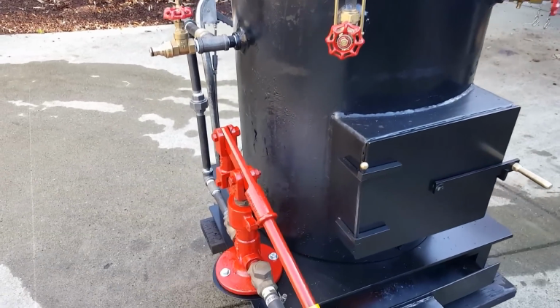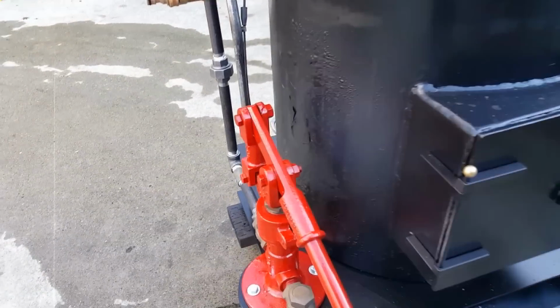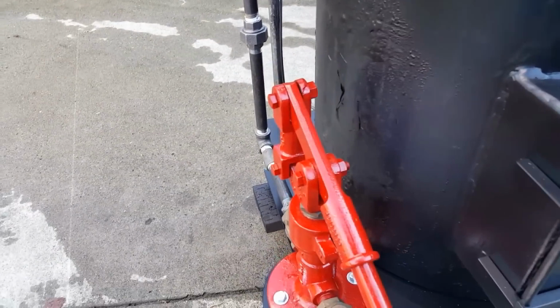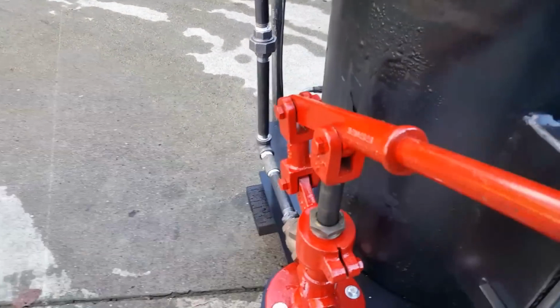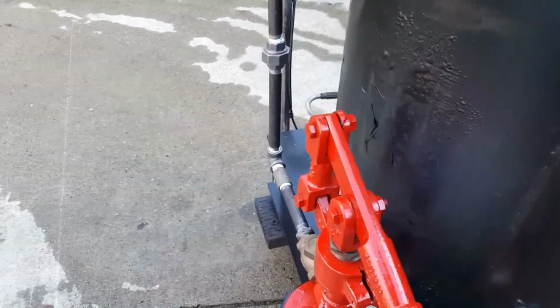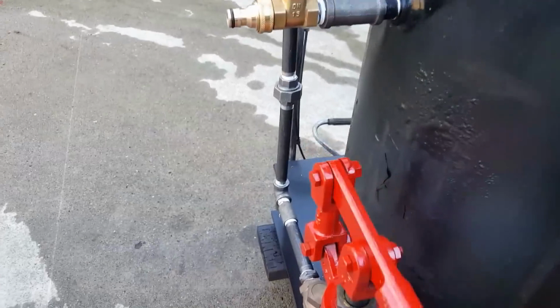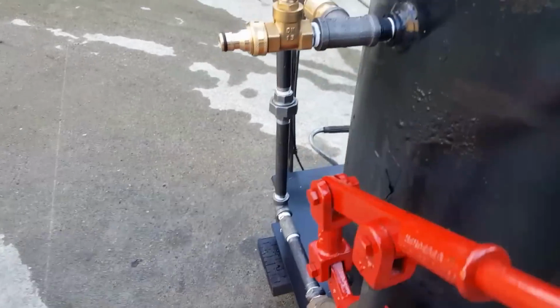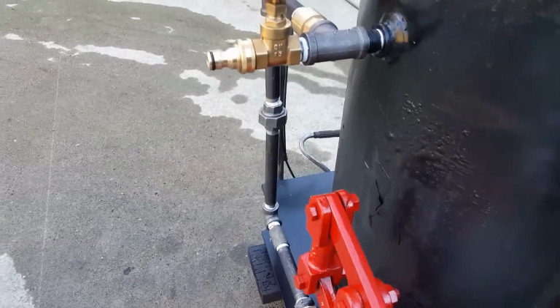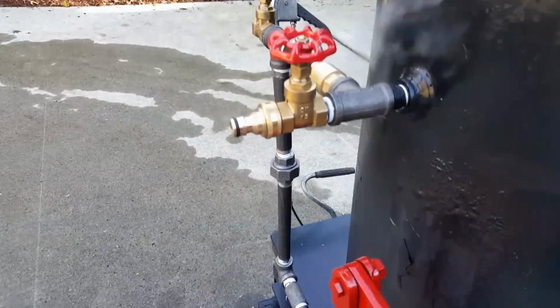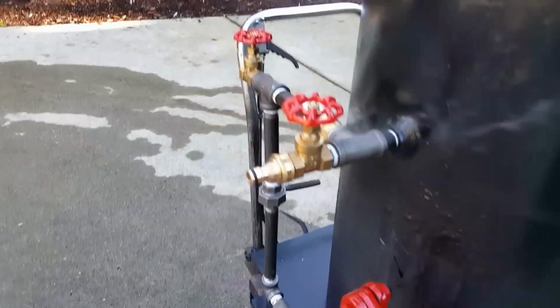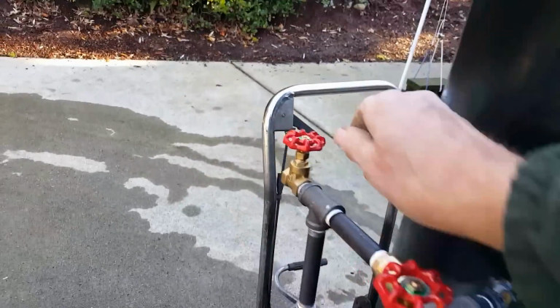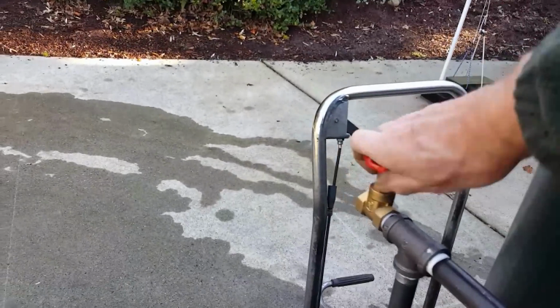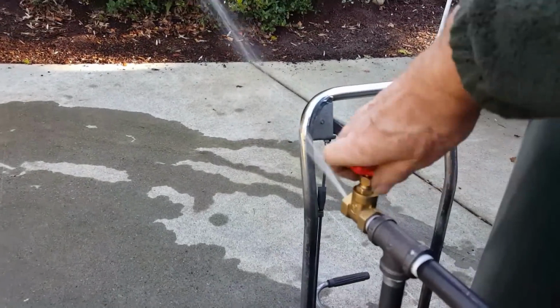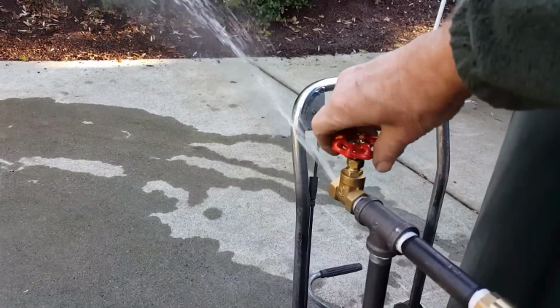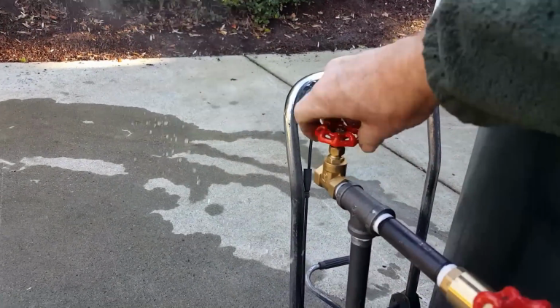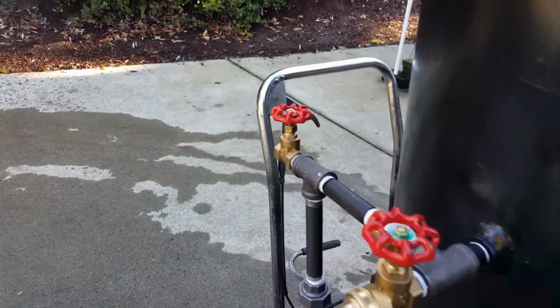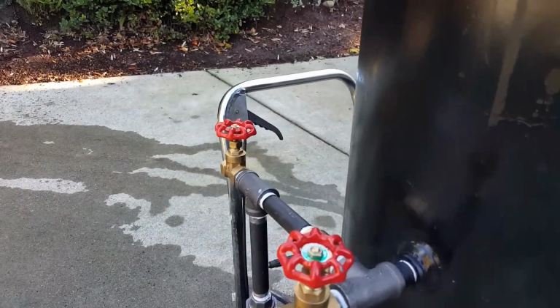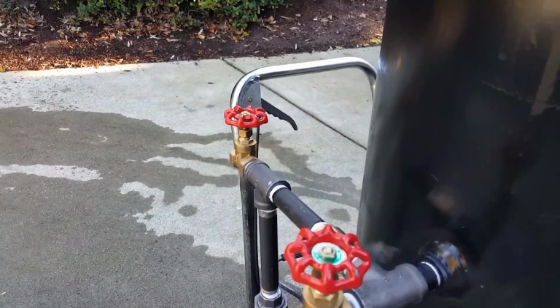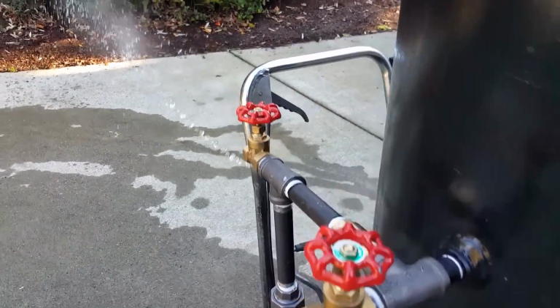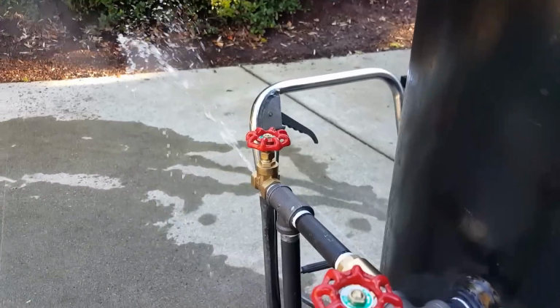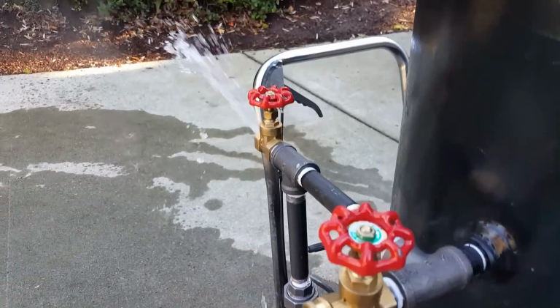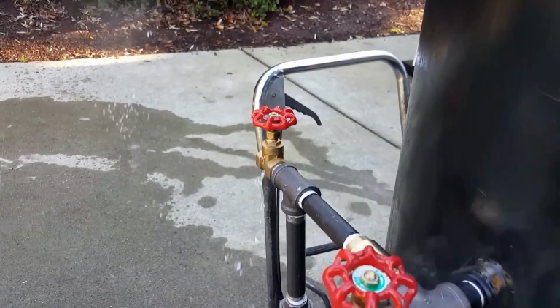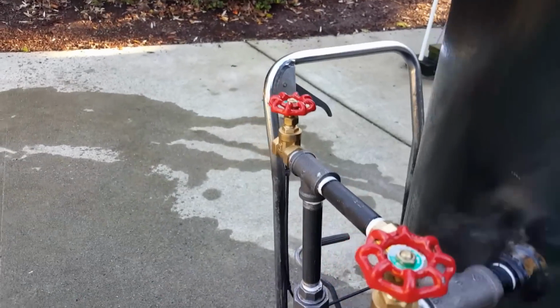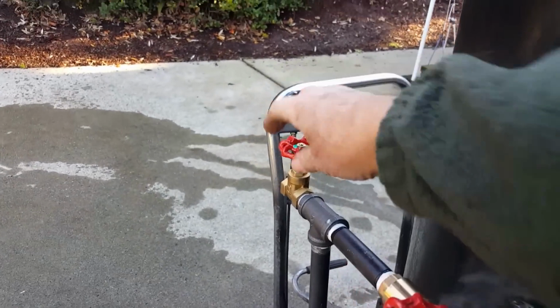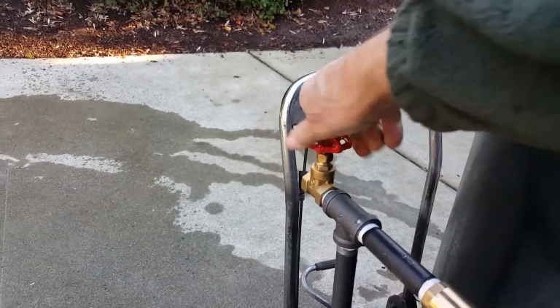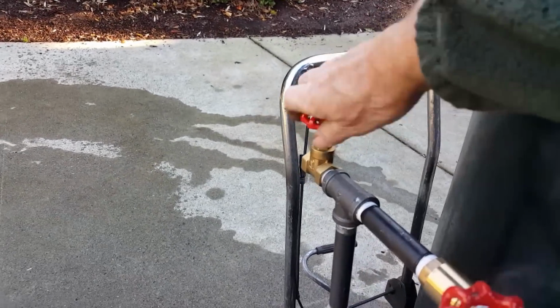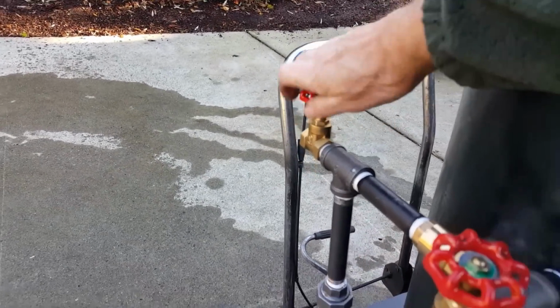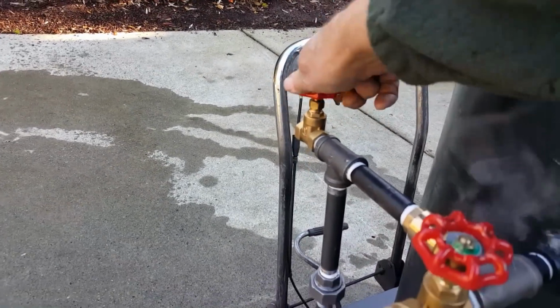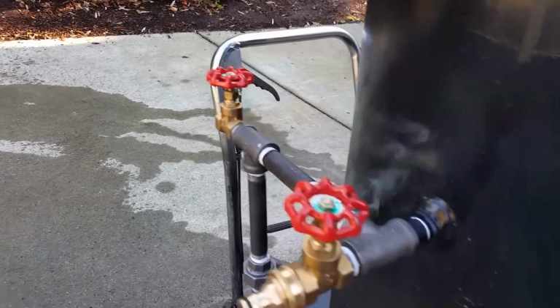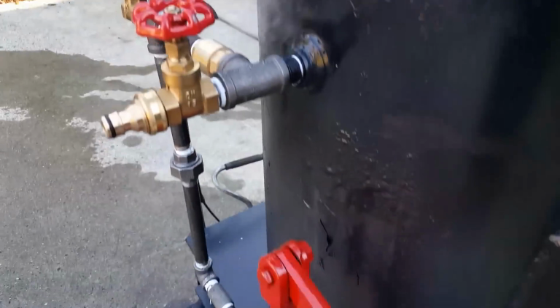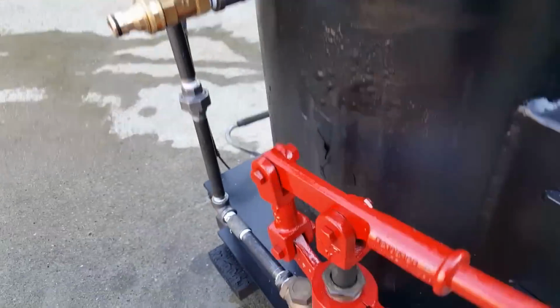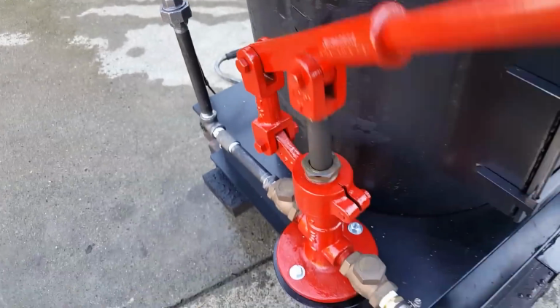And a nice water pump, and the airlock valve is right here. Once you've got water coming out, just close that off, and everything you pump goes right into the boiler.